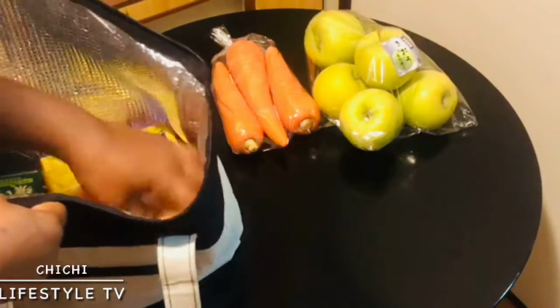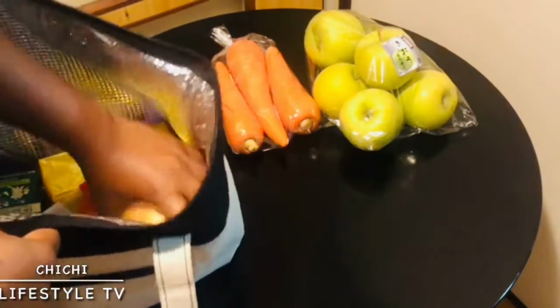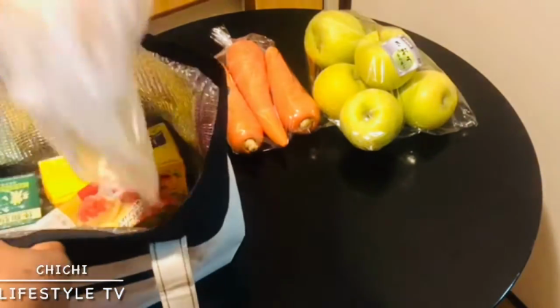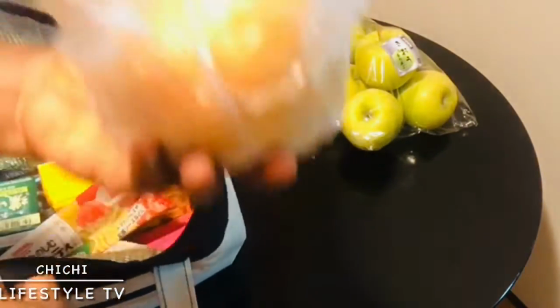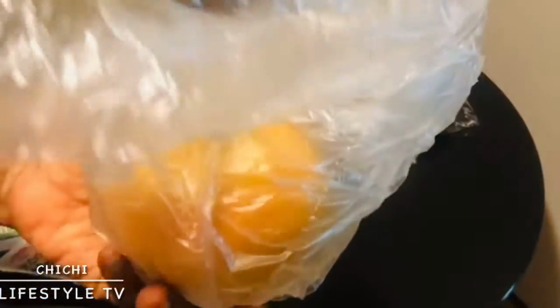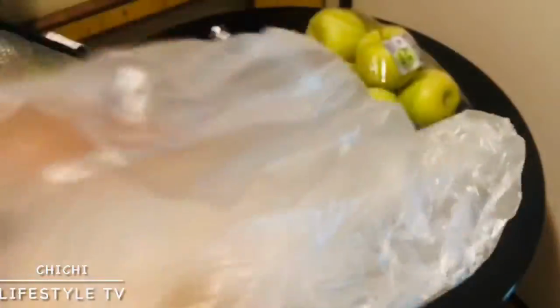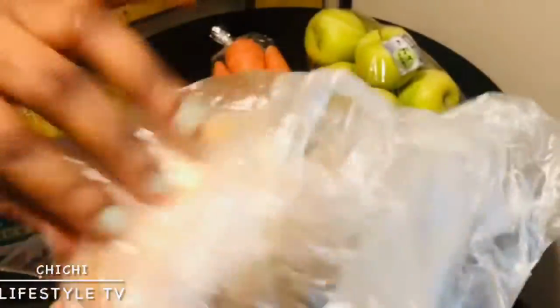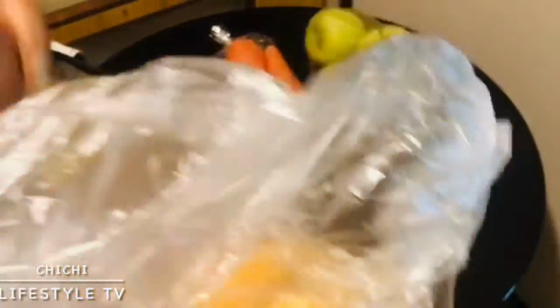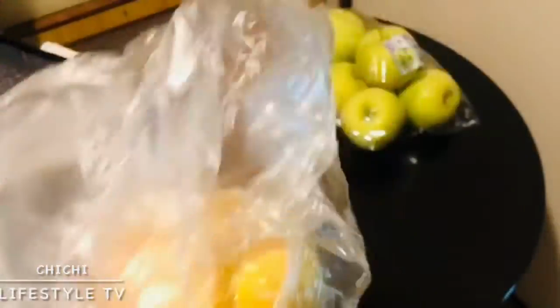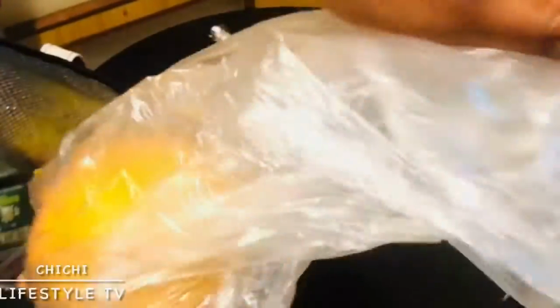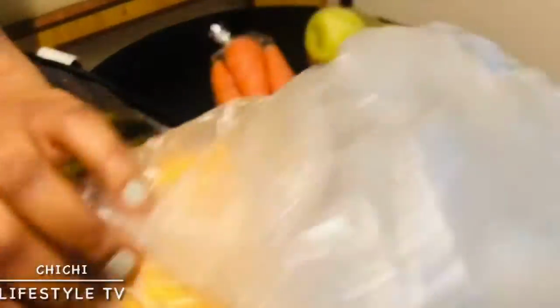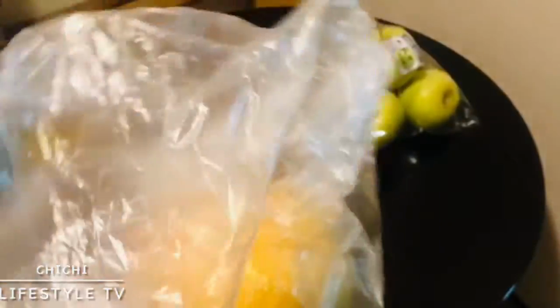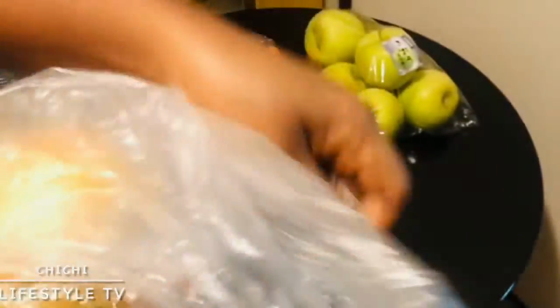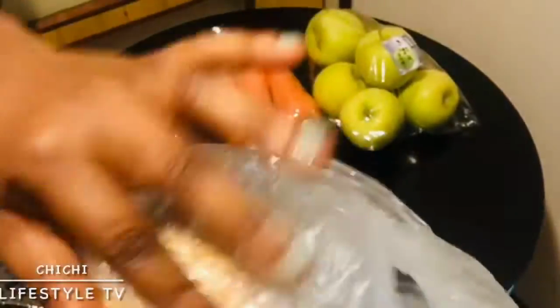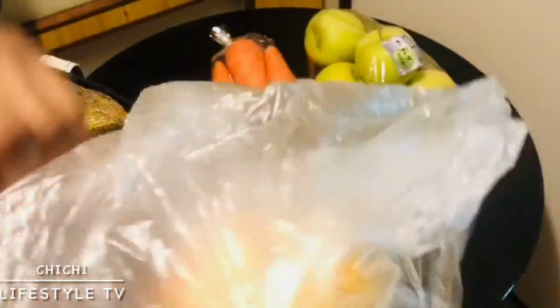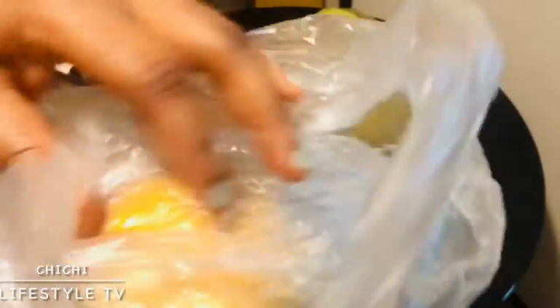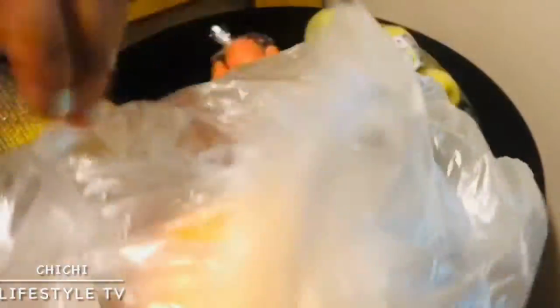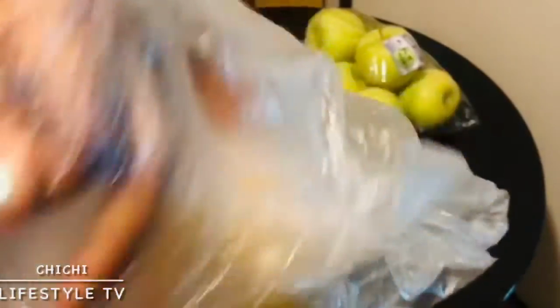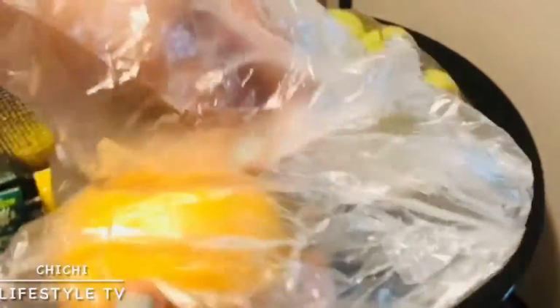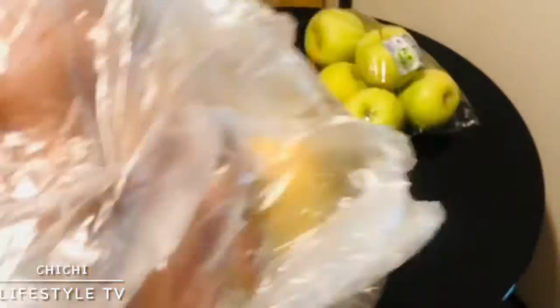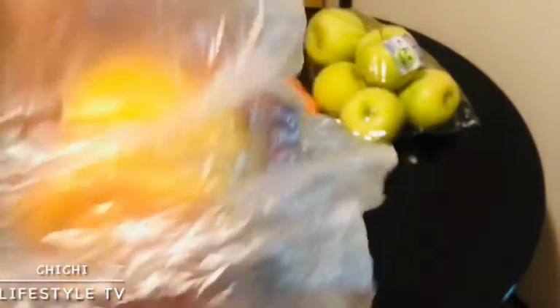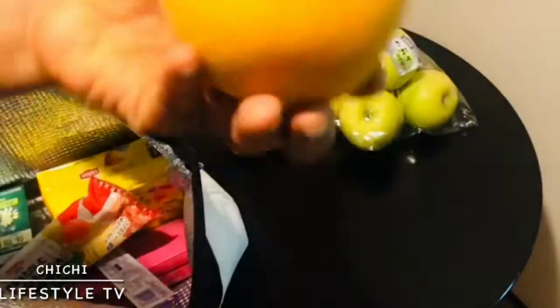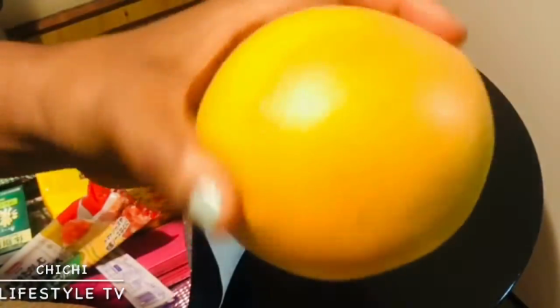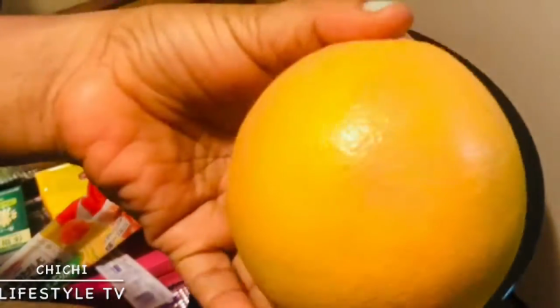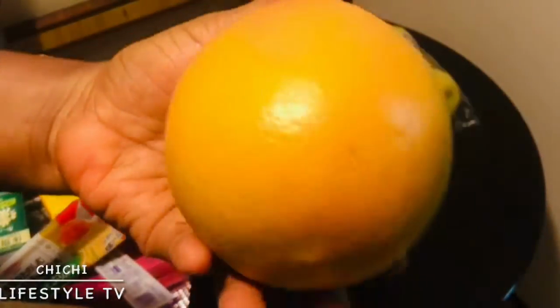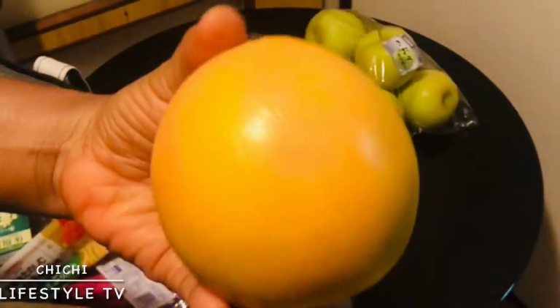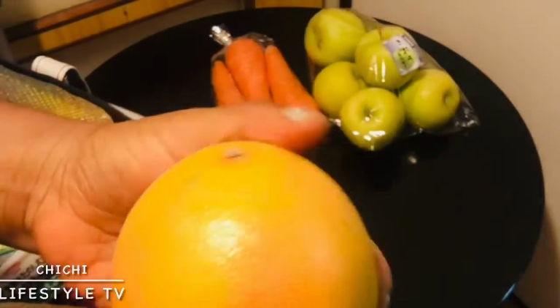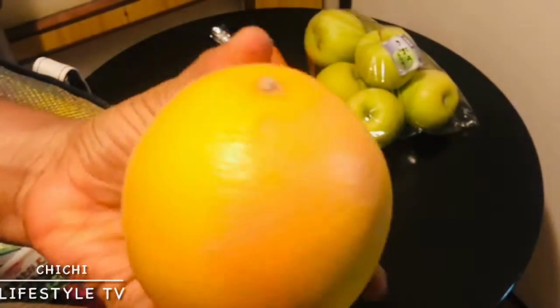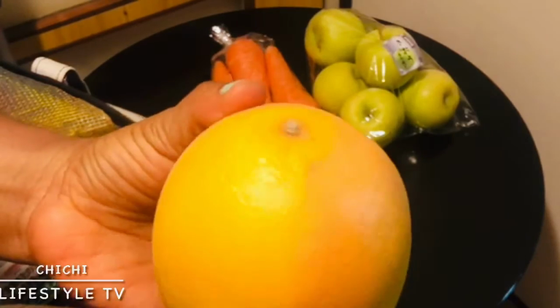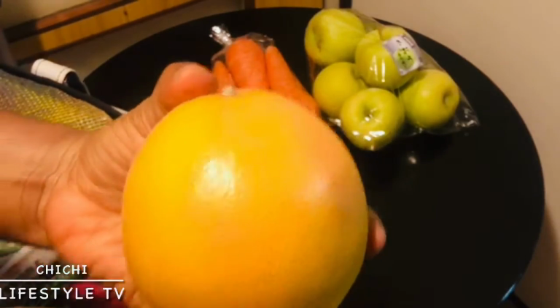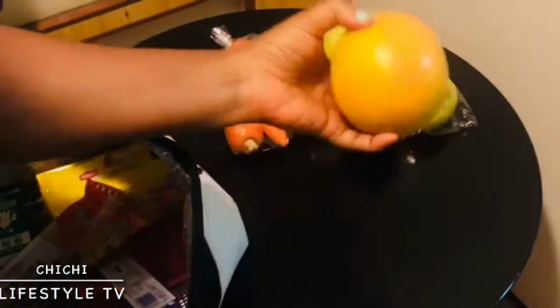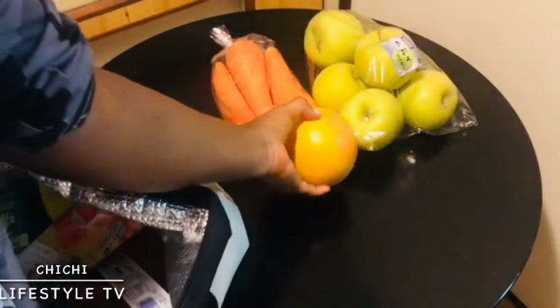I have grapes! Yes, I have grapes. I love fruits a lot — I really like to eat fruit. So here I have grapes in my shopping bag.